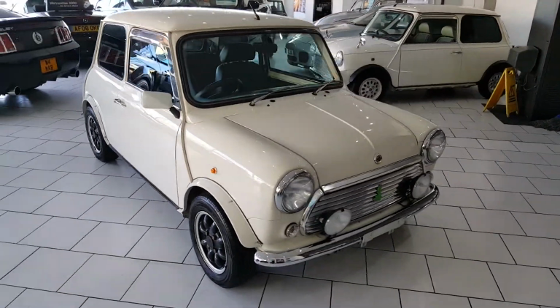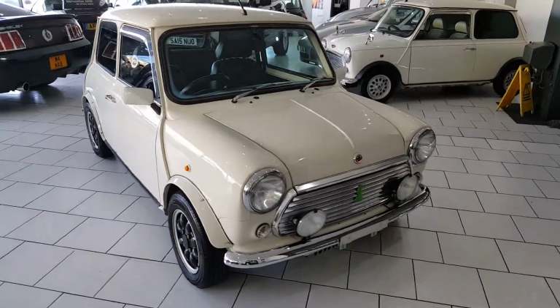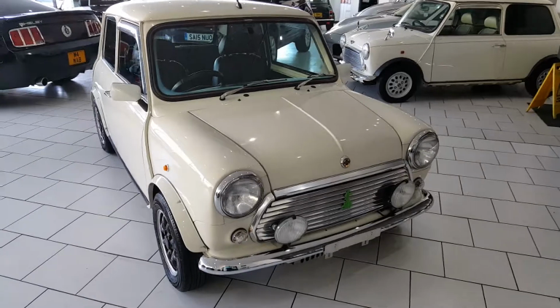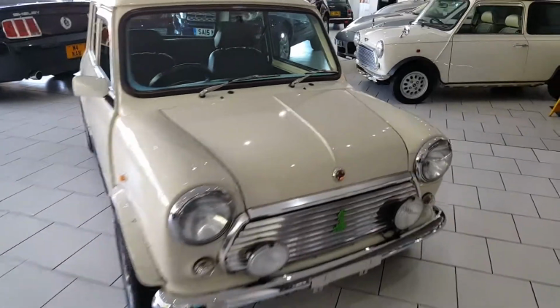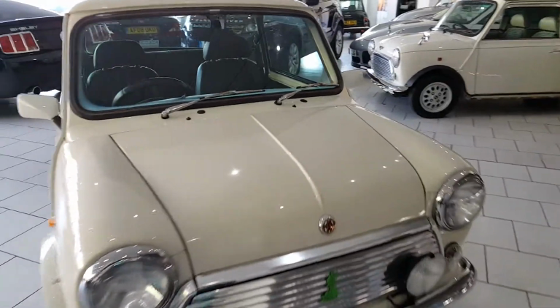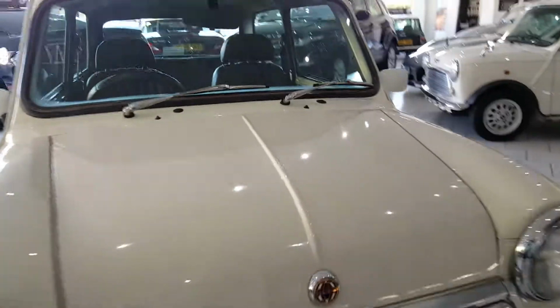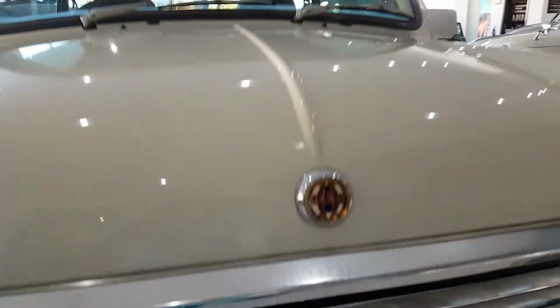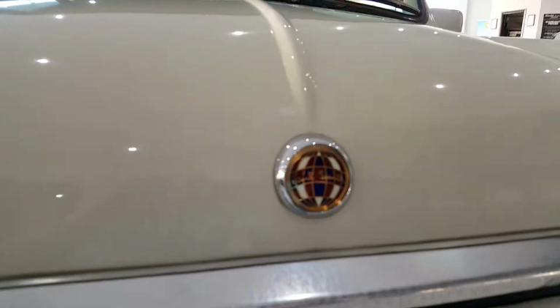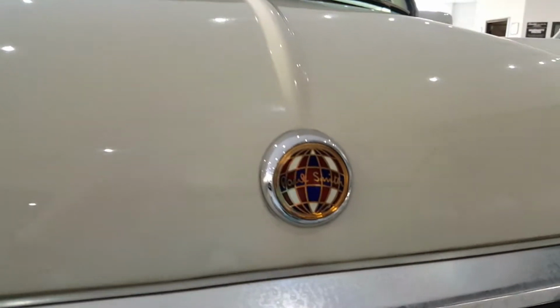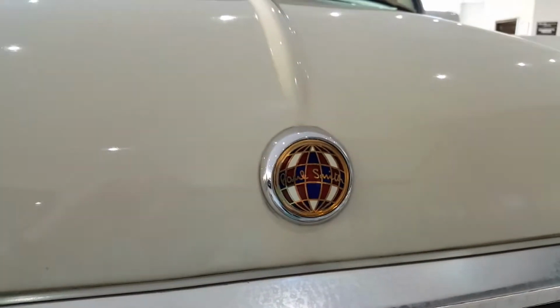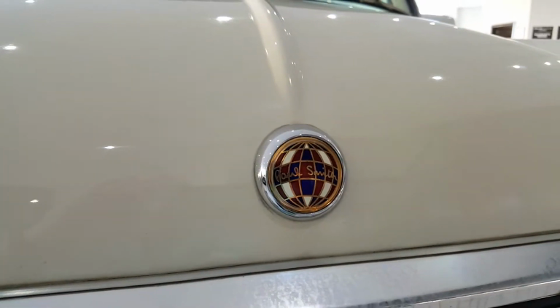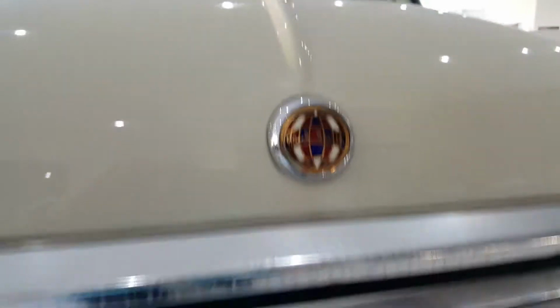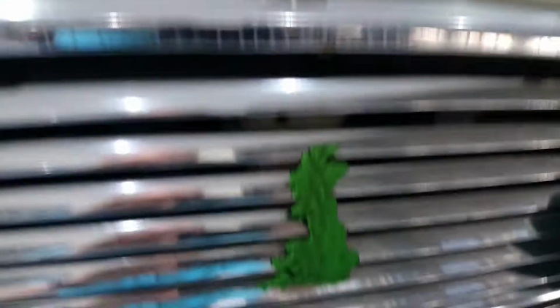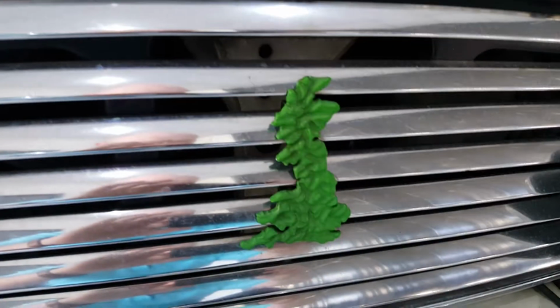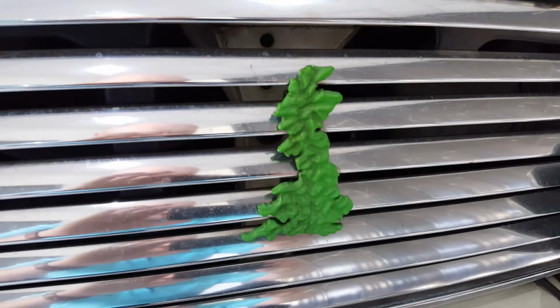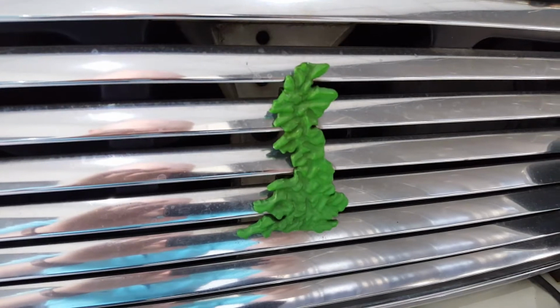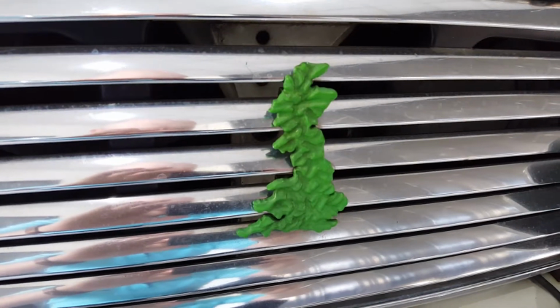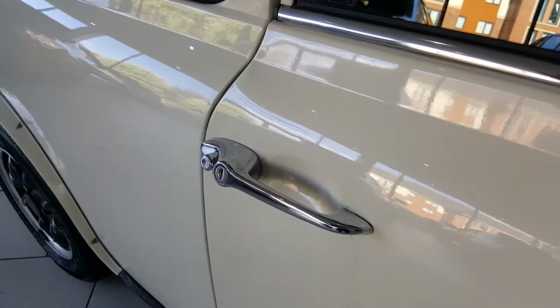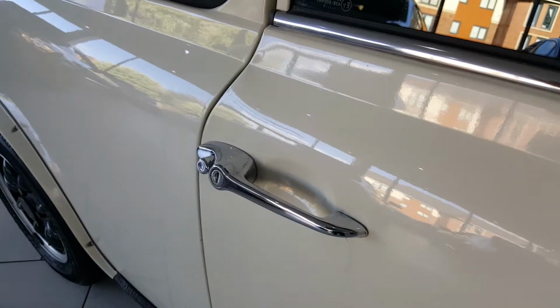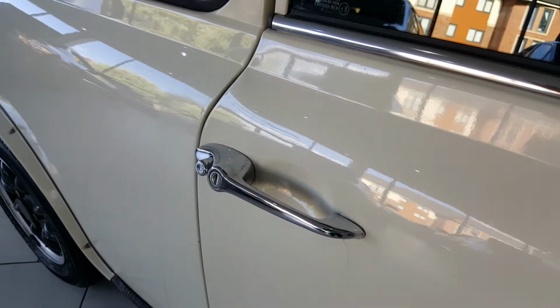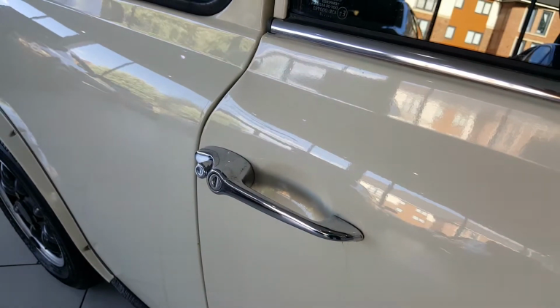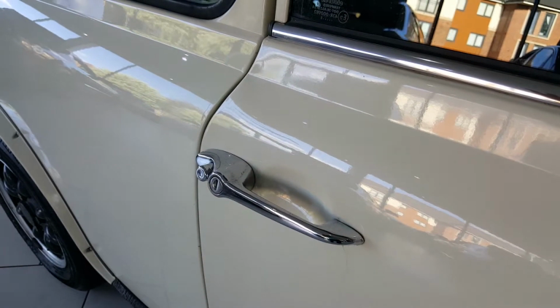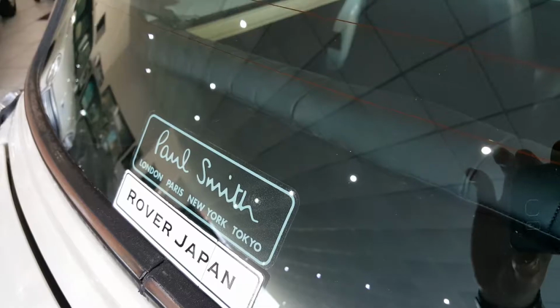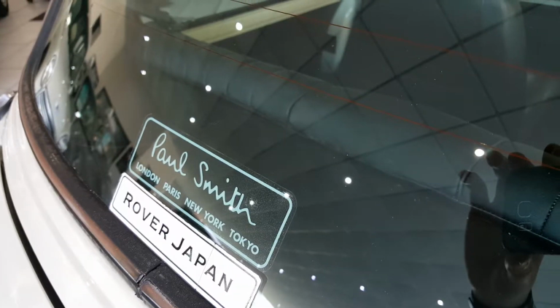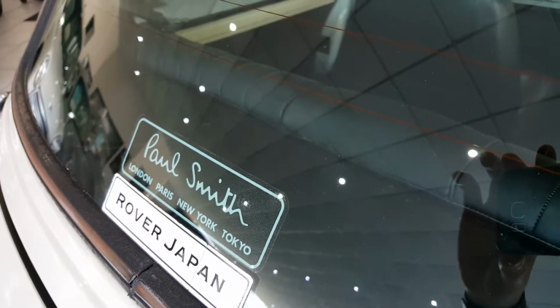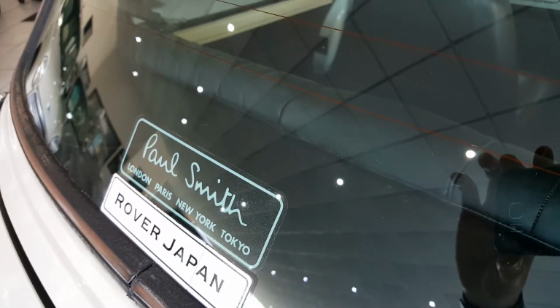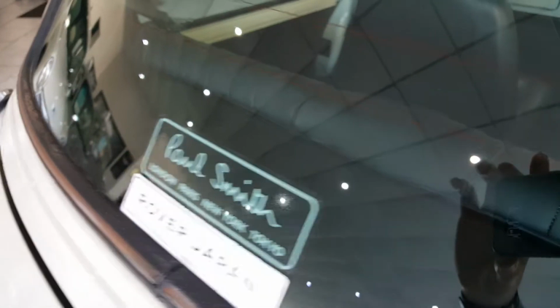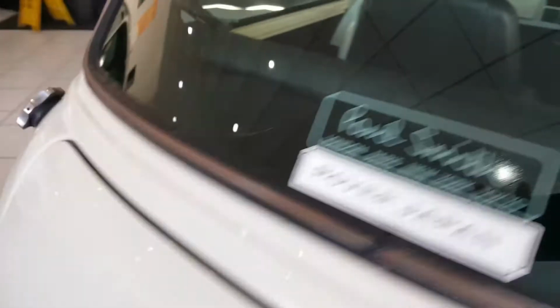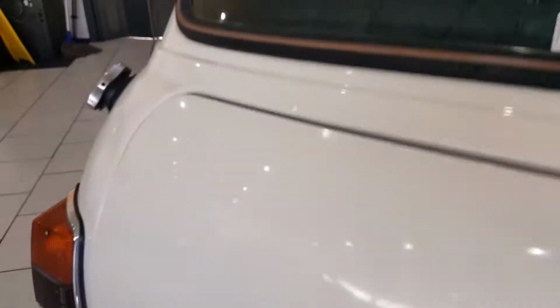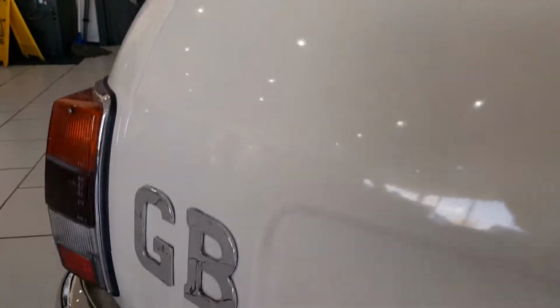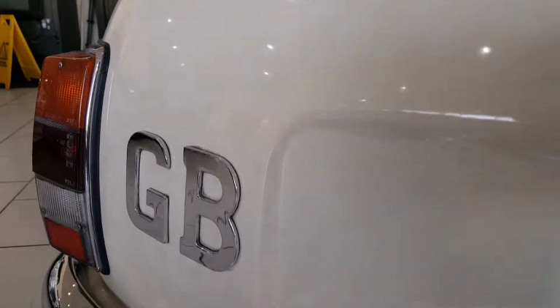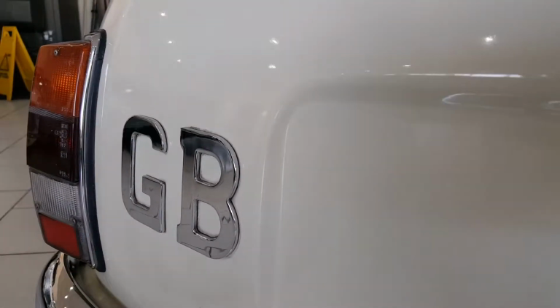Some of the features of the Paul Smith: you've got a 9 carat gold Paul Smith bonnet badge, the British Isles emblem, chrome door handles, the Paul Smith window sticker and chrome GB boot badge.